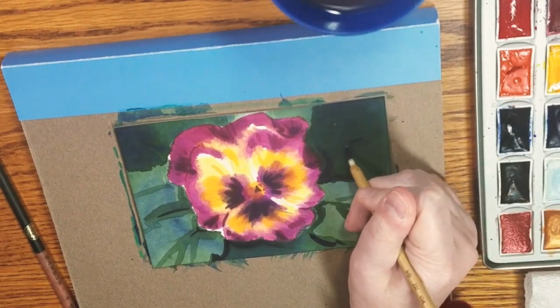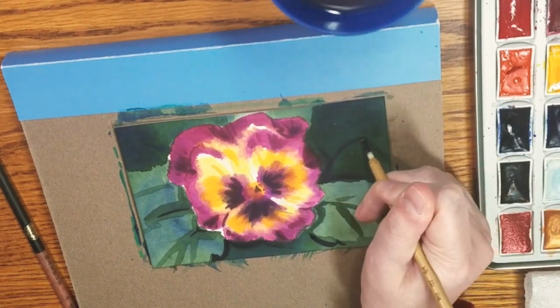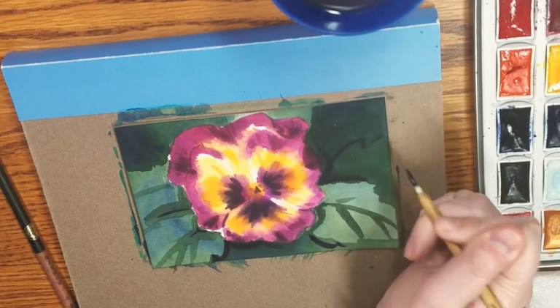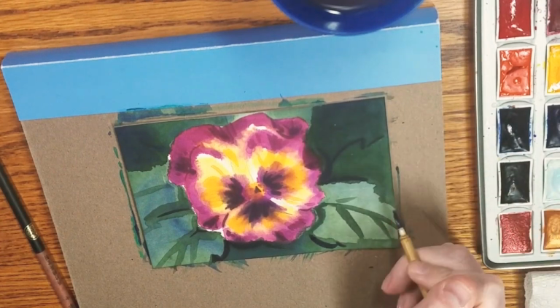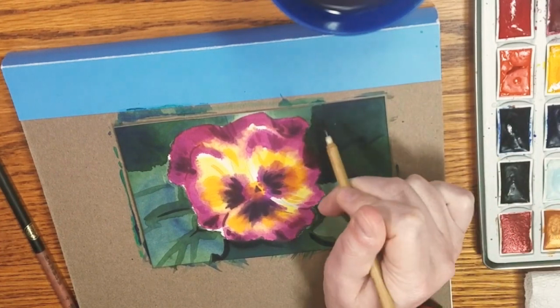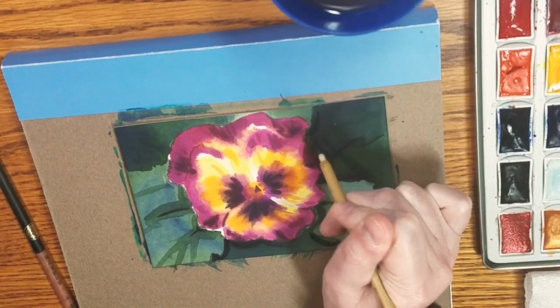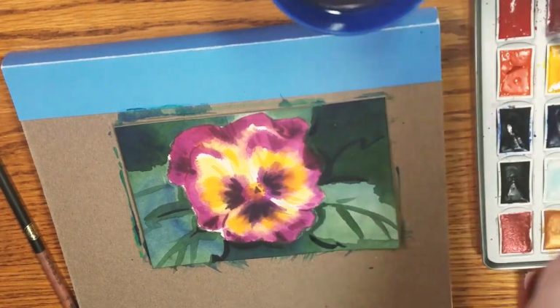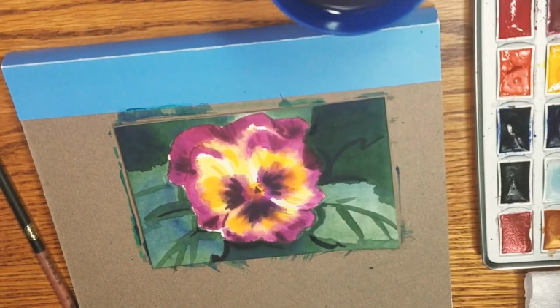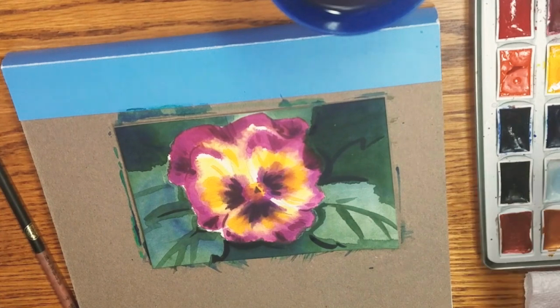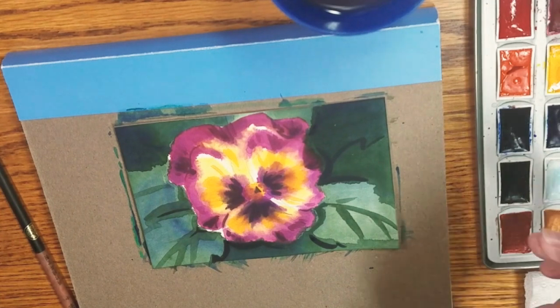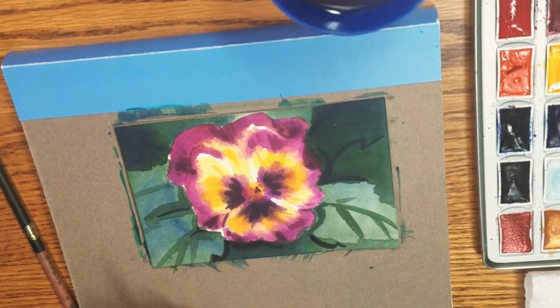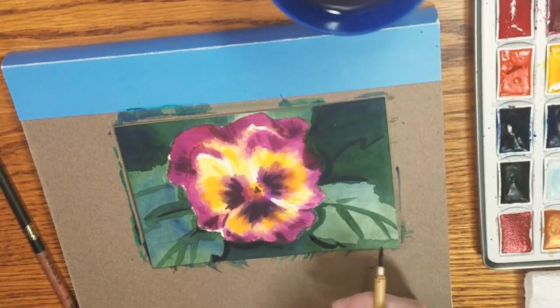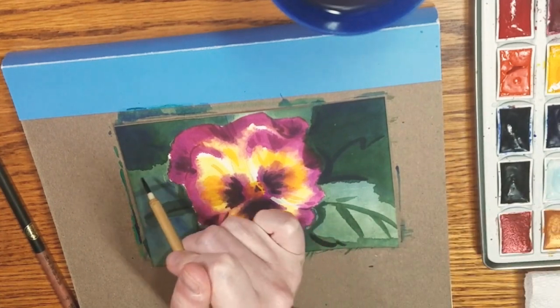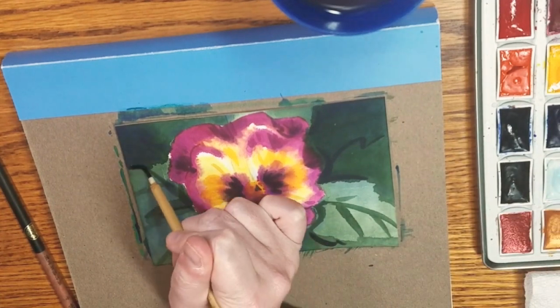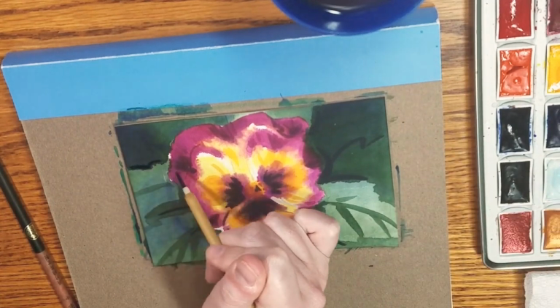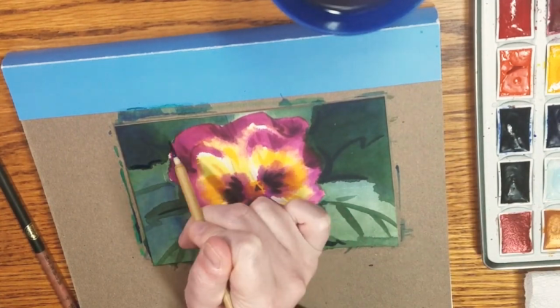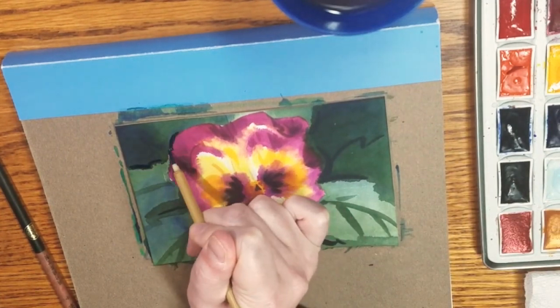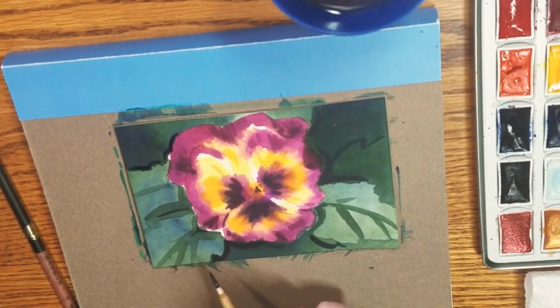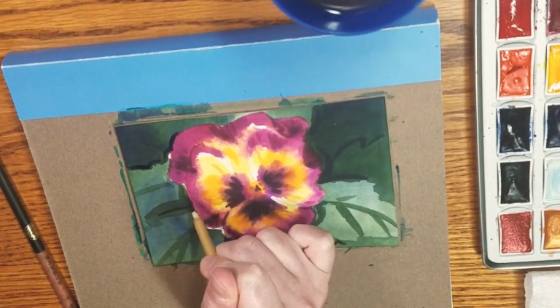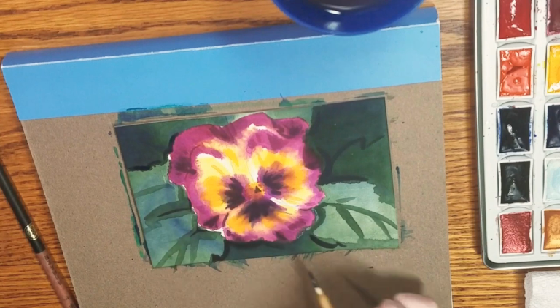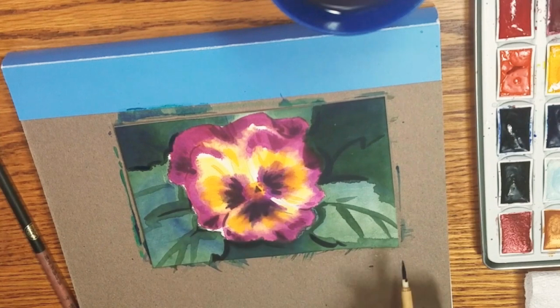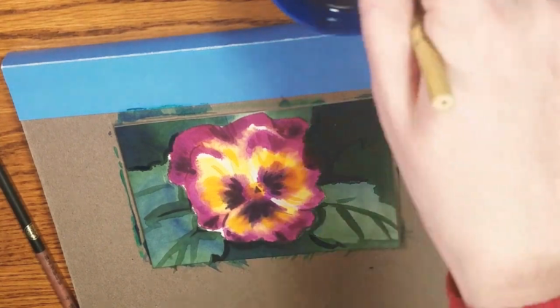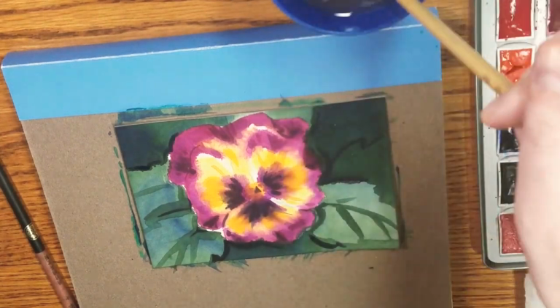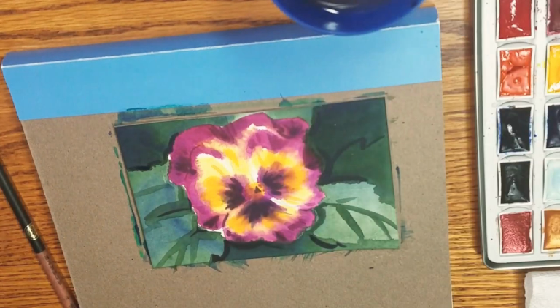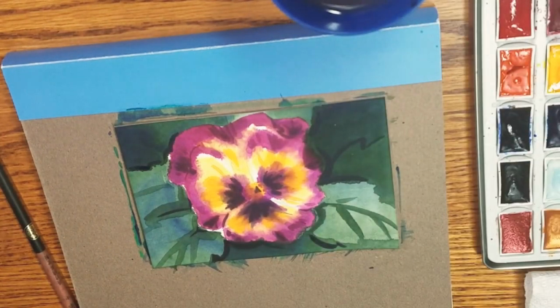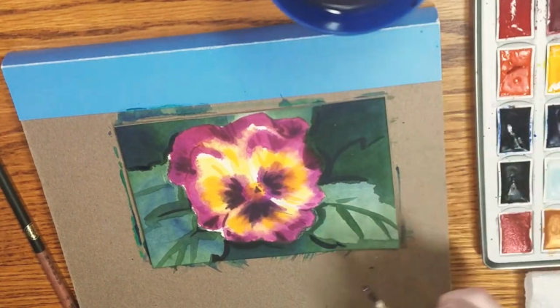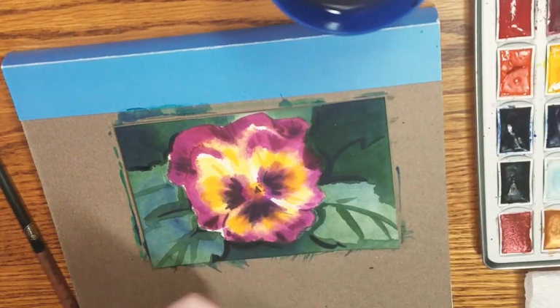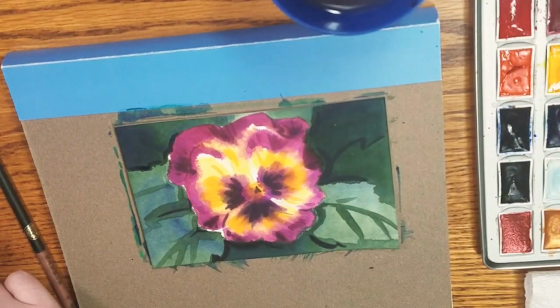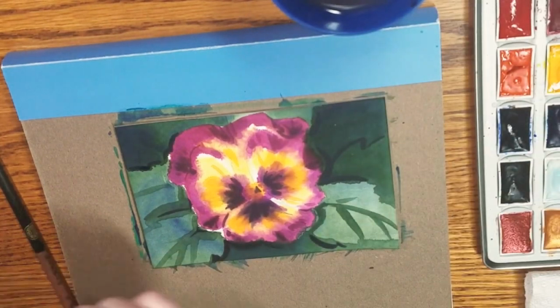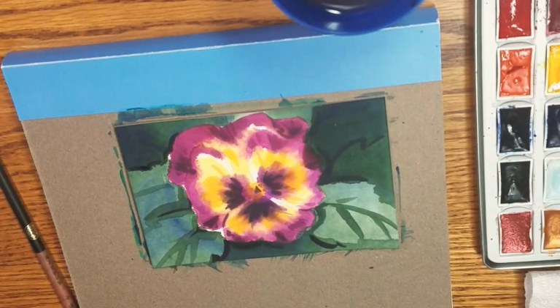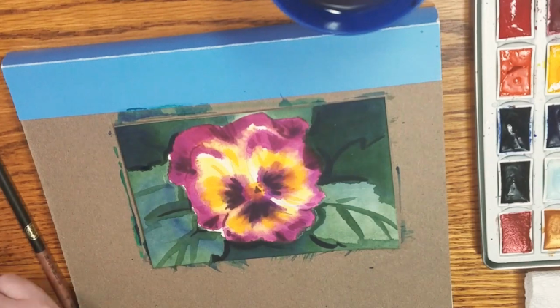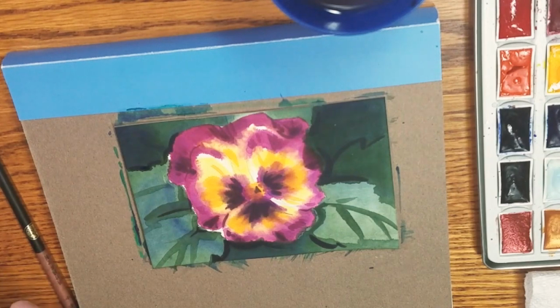I'm also using this as an opportunity to add more details to the background, blocking in more leaf shapes that I'm going to reserve as negative painting leaves and filling the rest in with a darker color — probably azure blue.